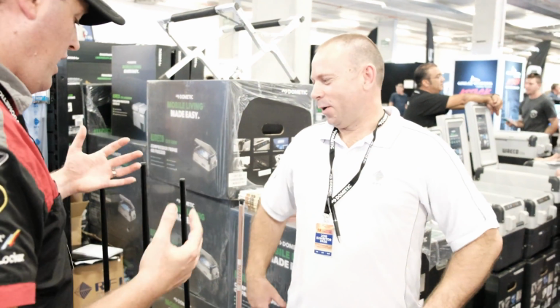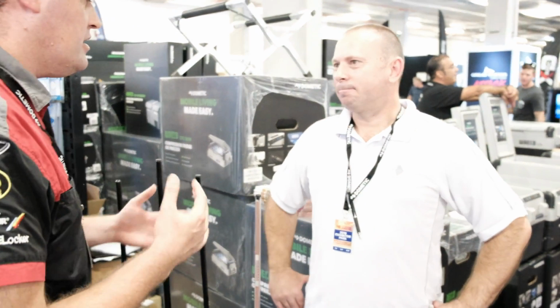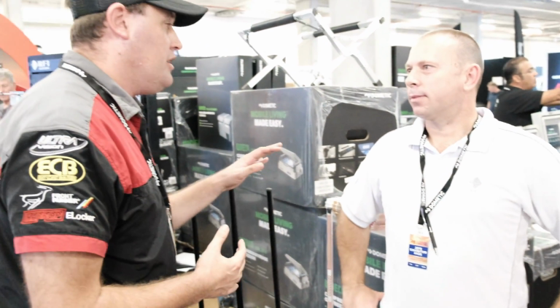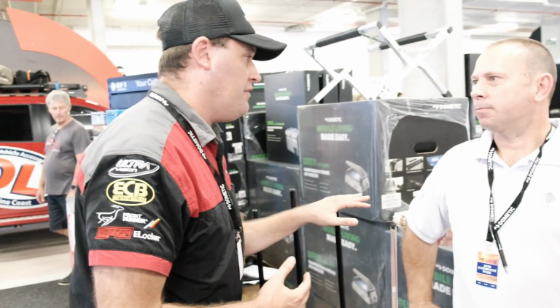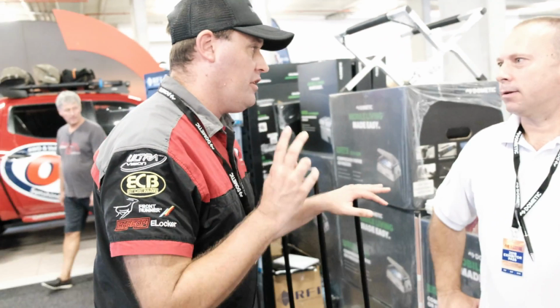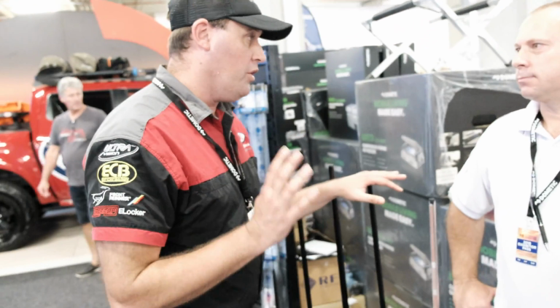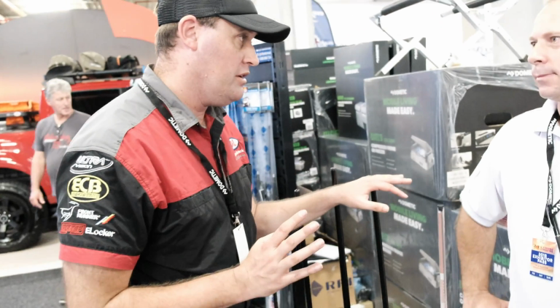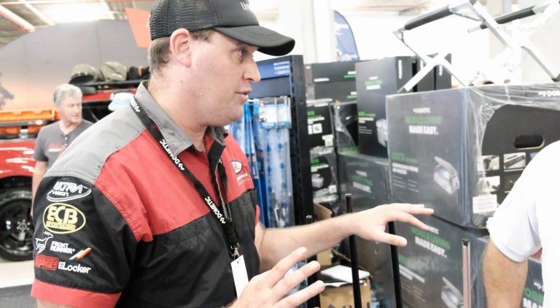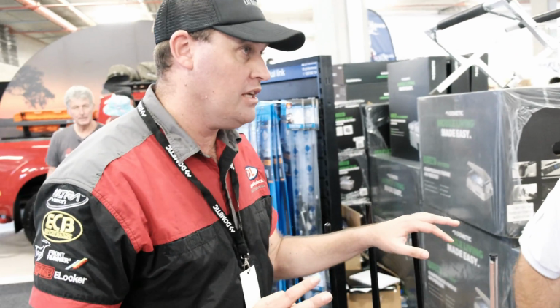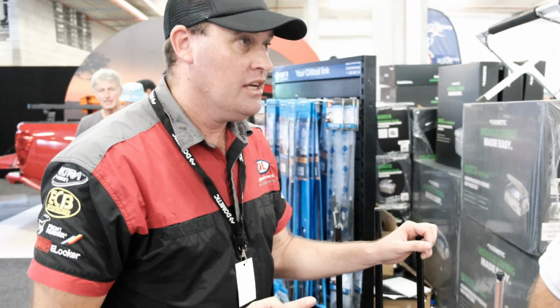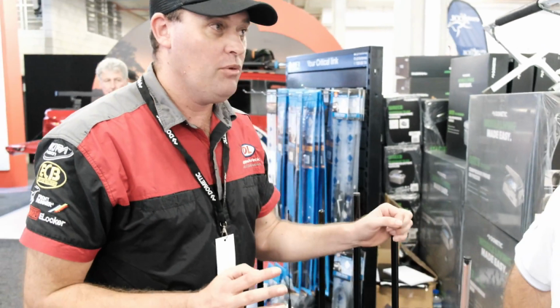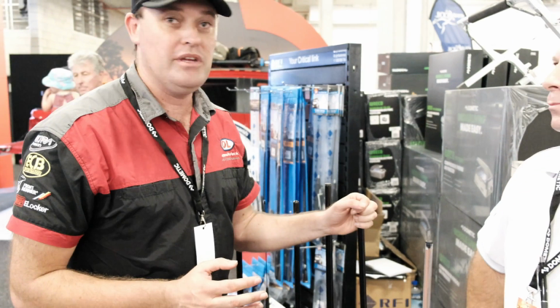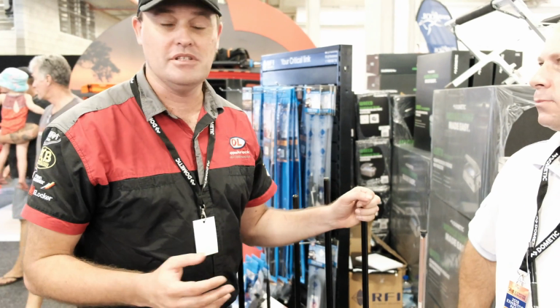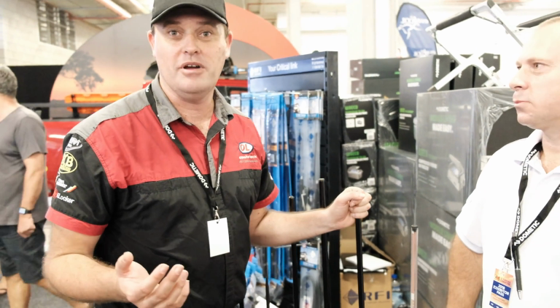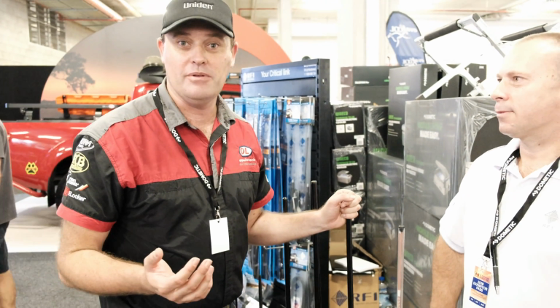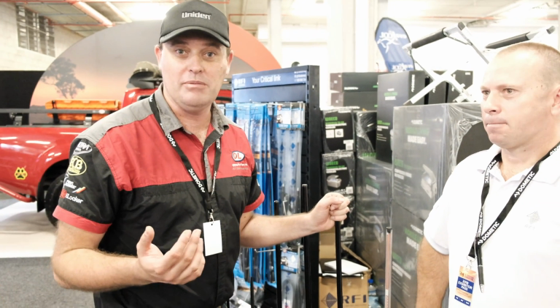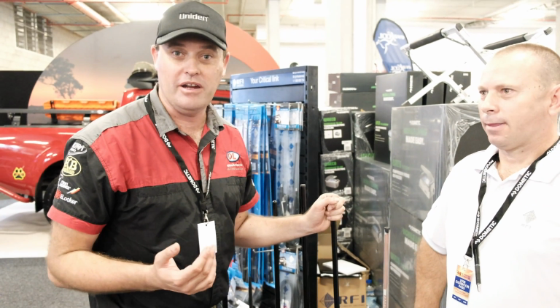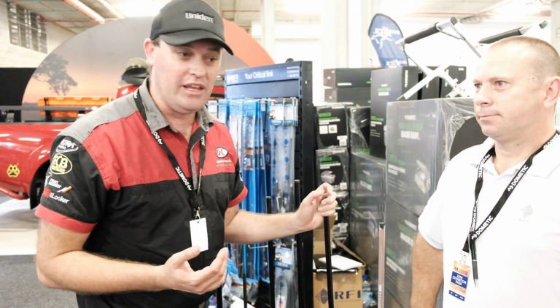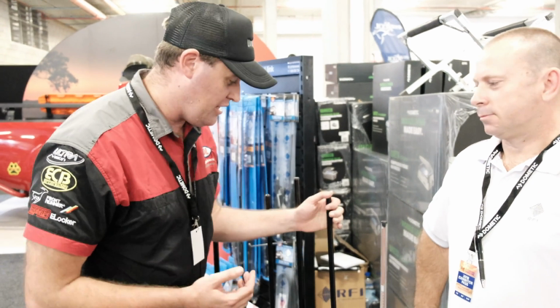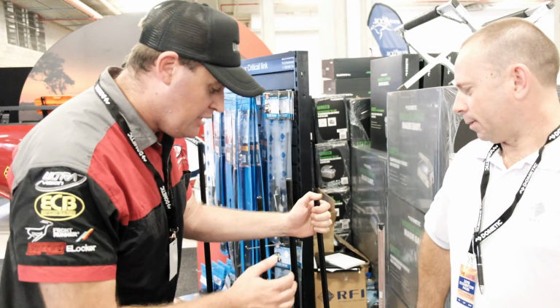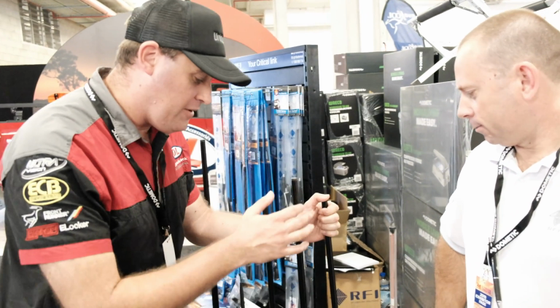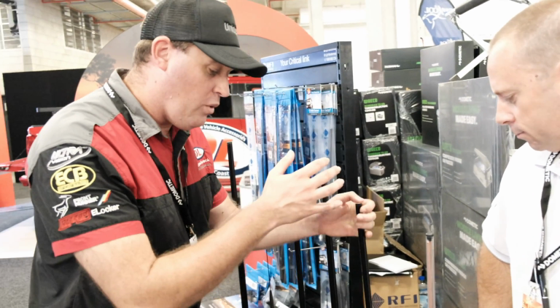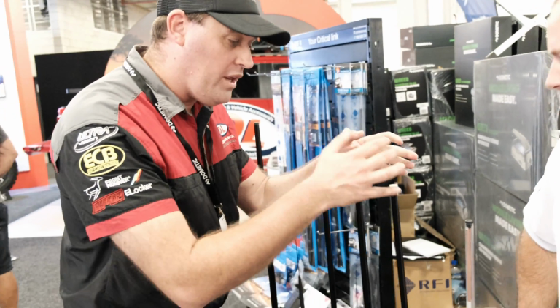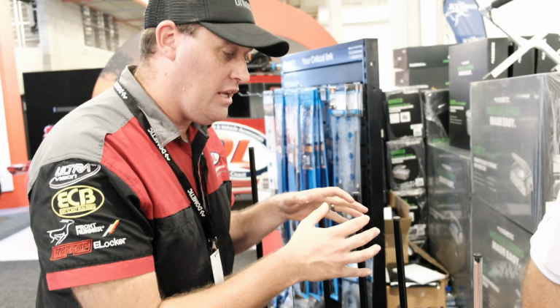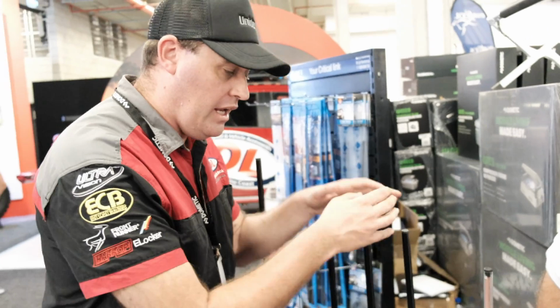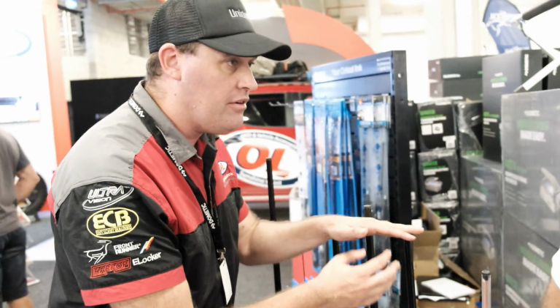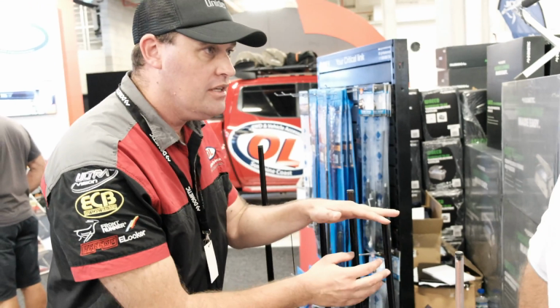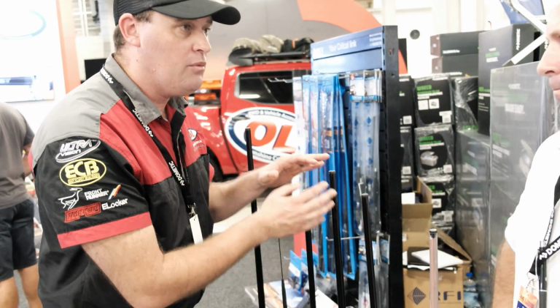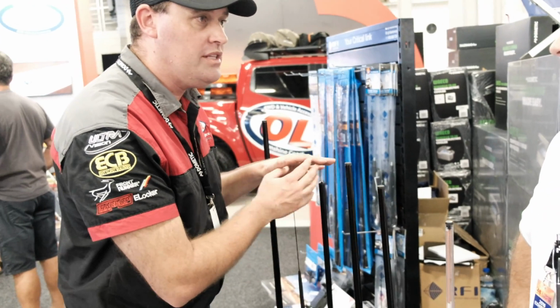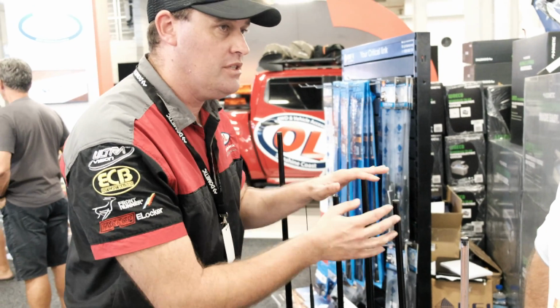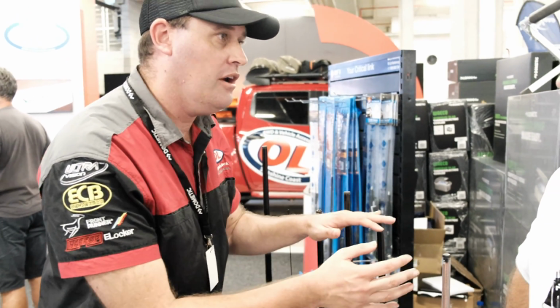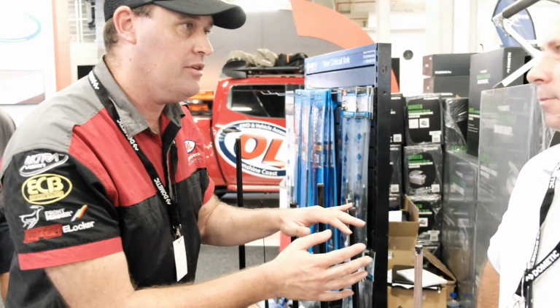How does a UHF aerial work? We'll have to speak up because there are so many people in the background. So, what is it in an aerial and what are the differences in those aerials?